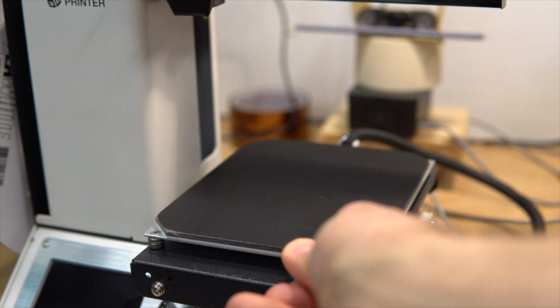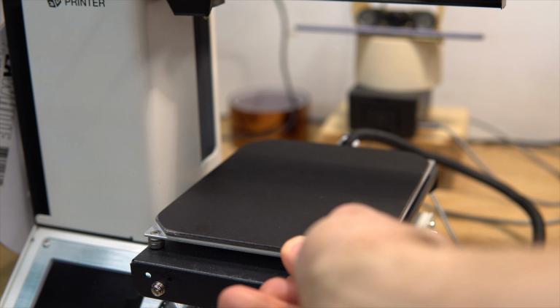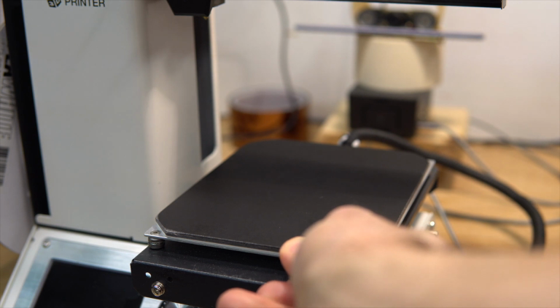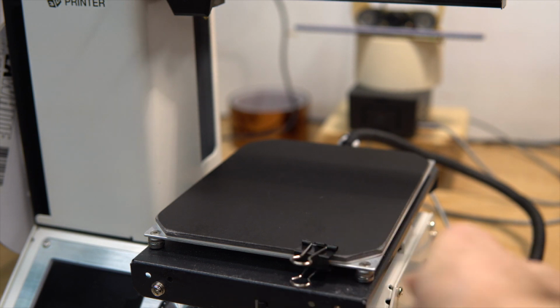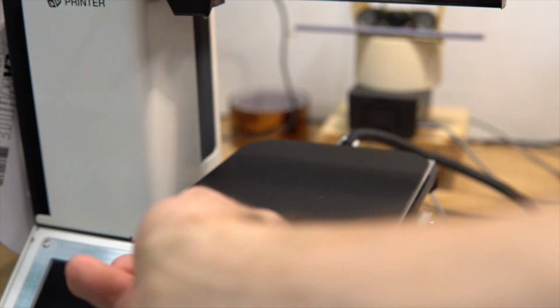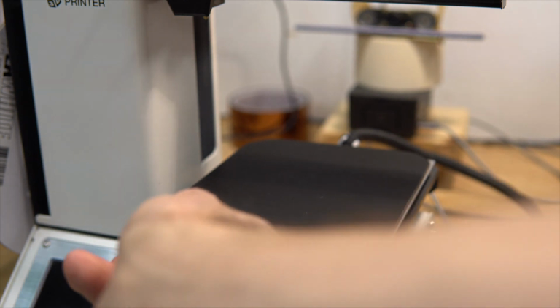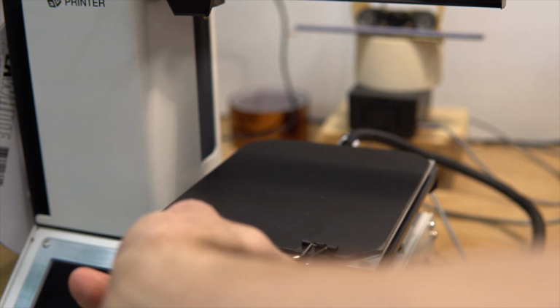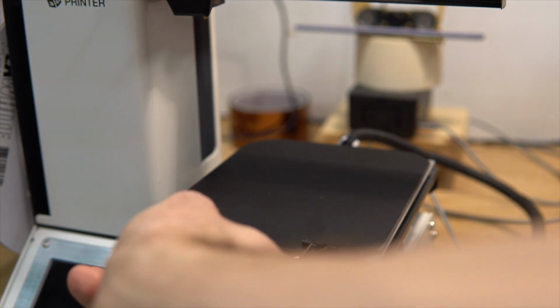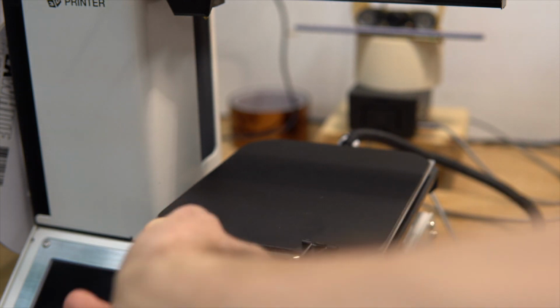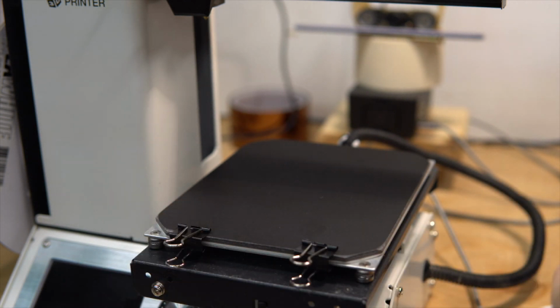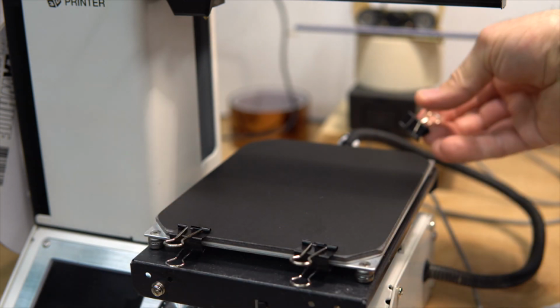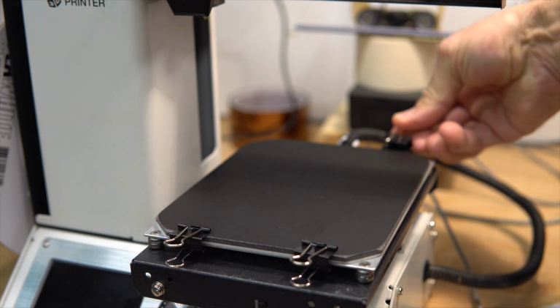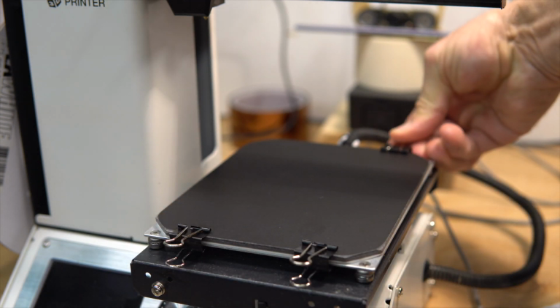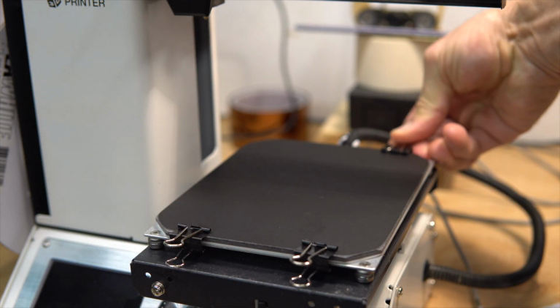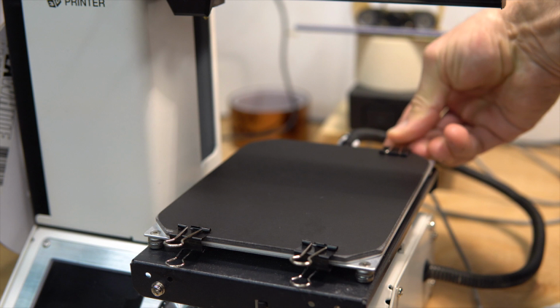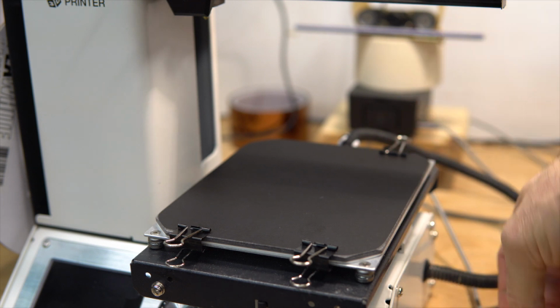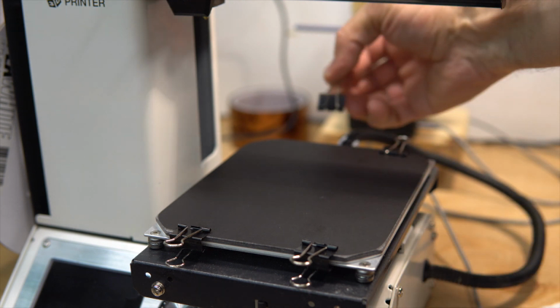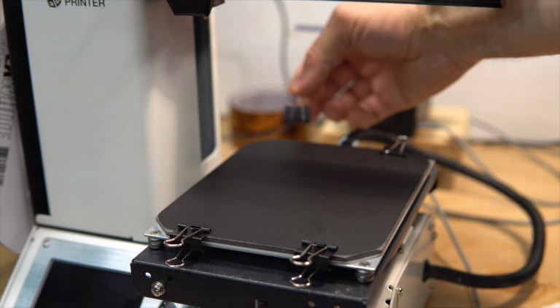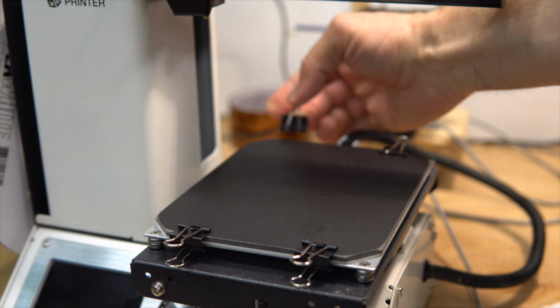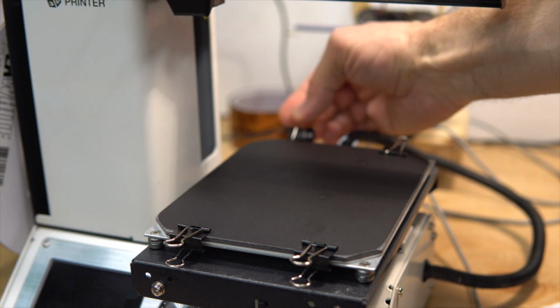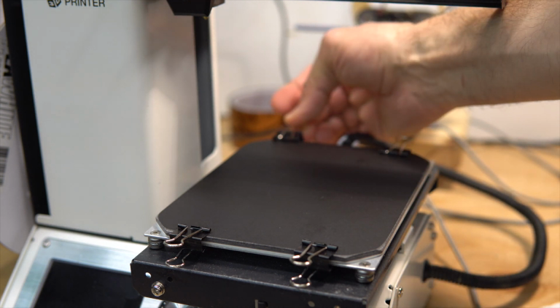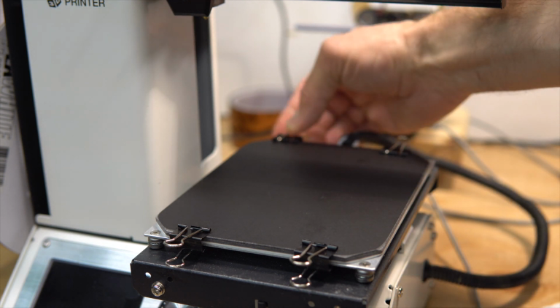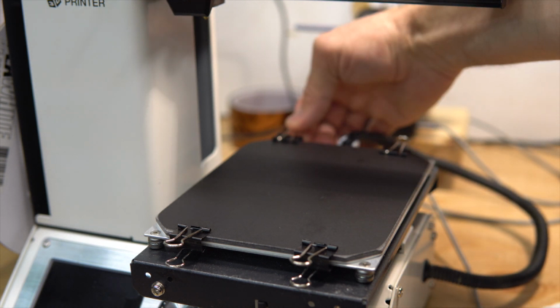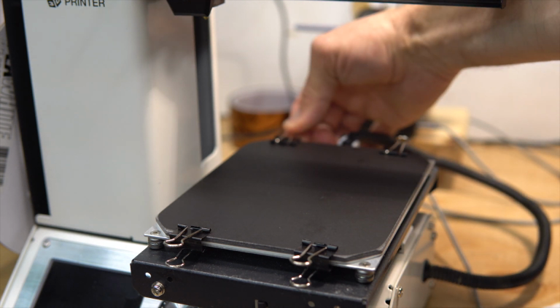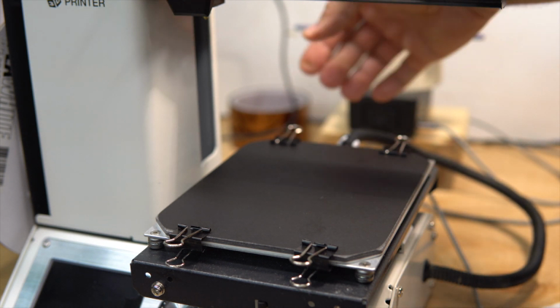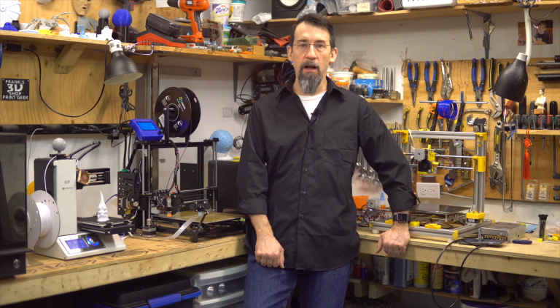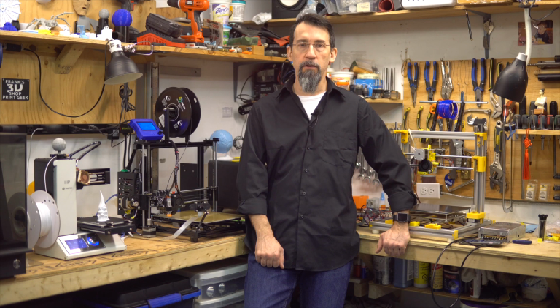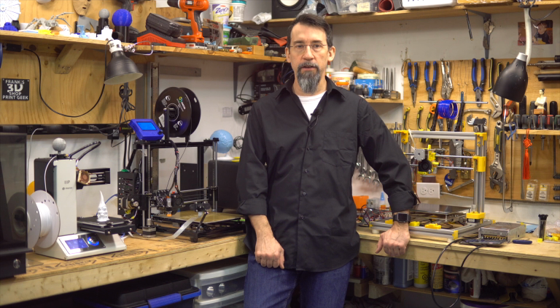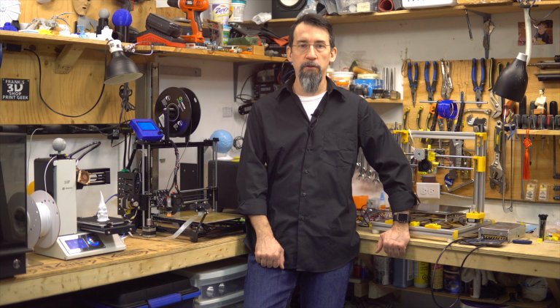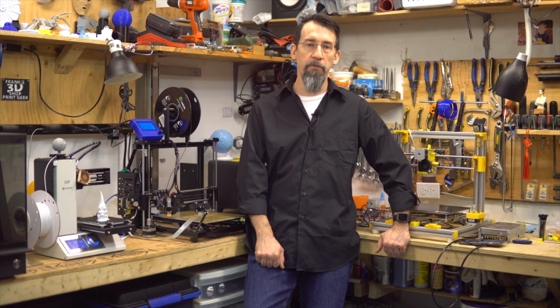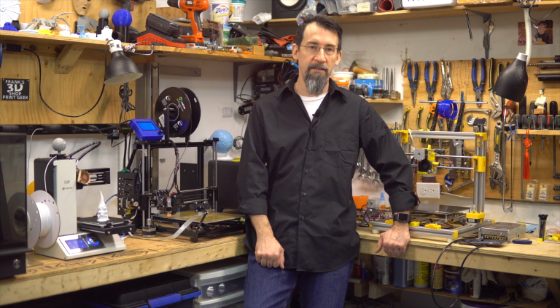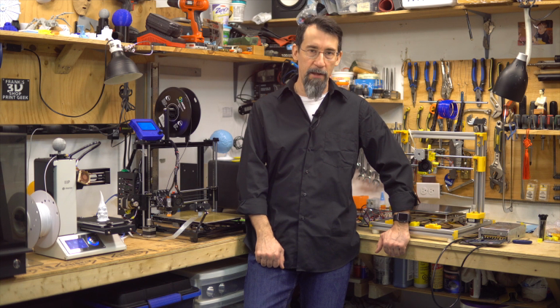Since I already removed the build tack to install the glass bed and I have added a spacer for the Z-limit switch, let's see if it will also clear the new print-in bed.